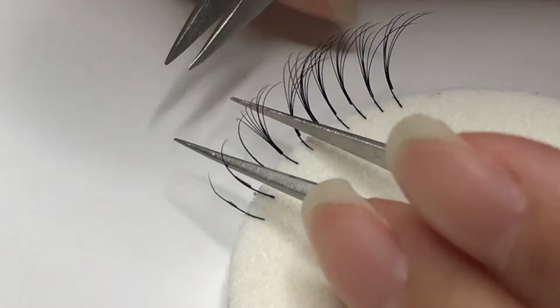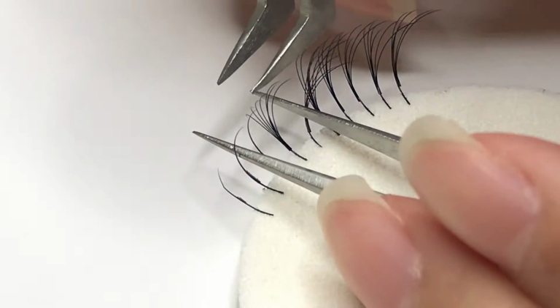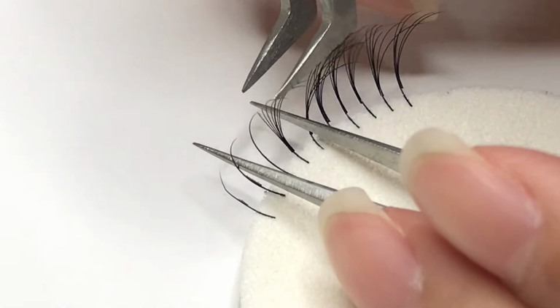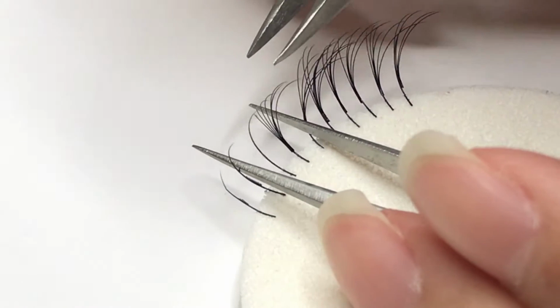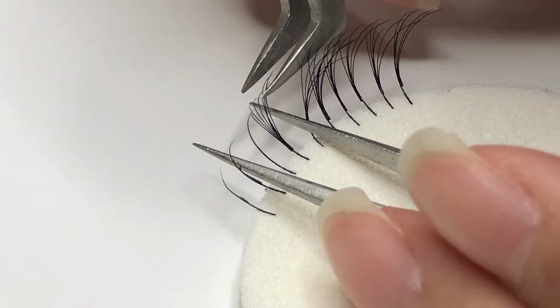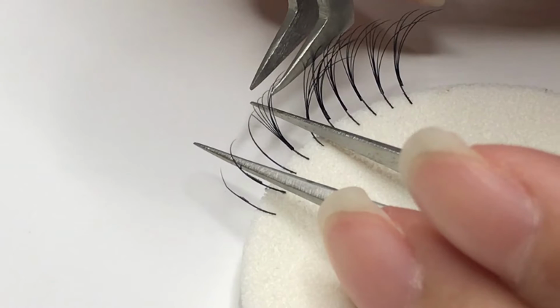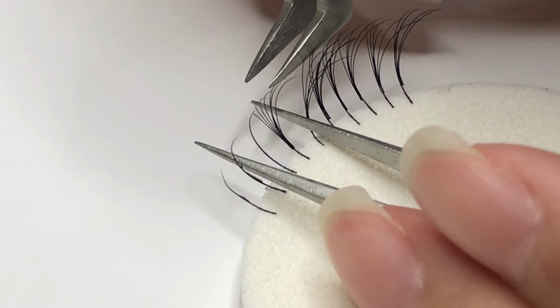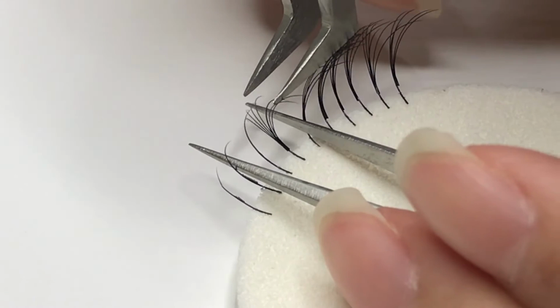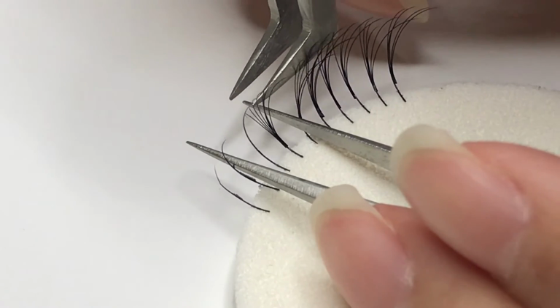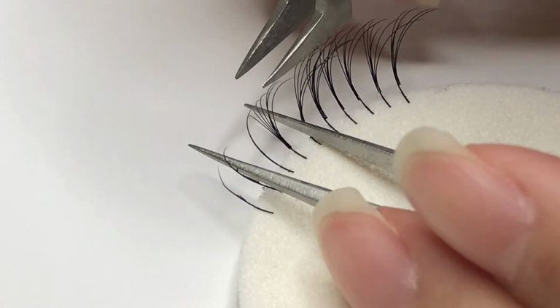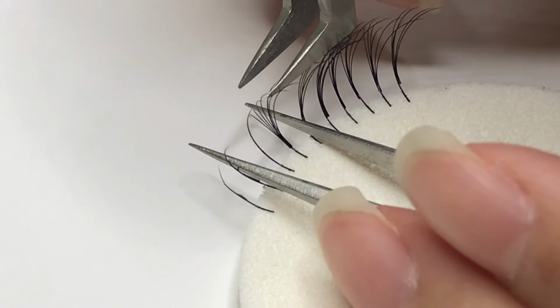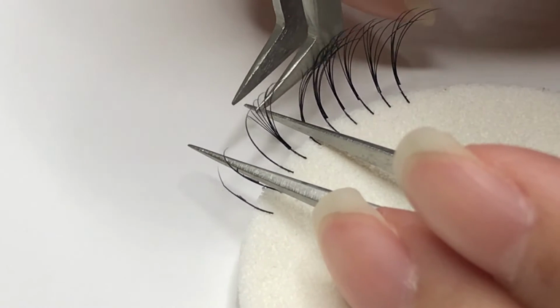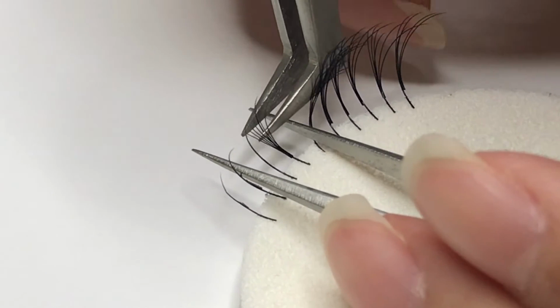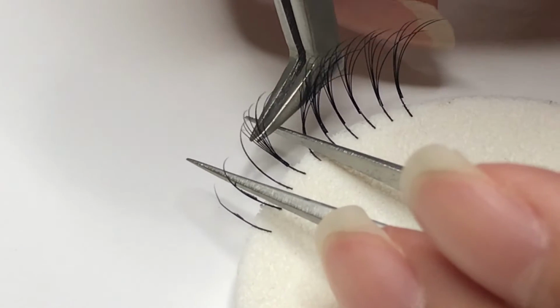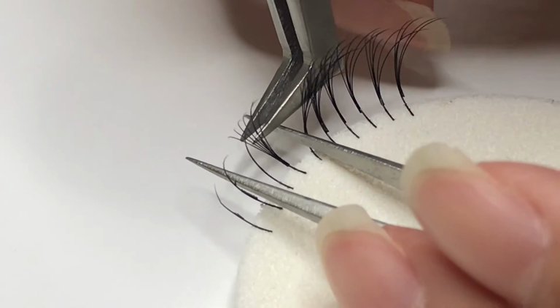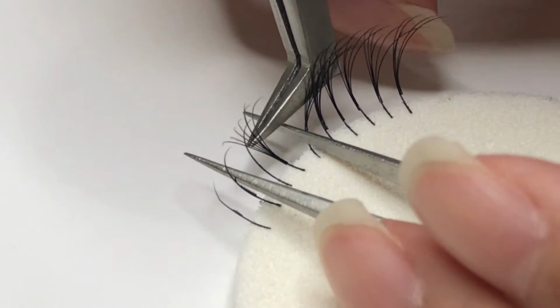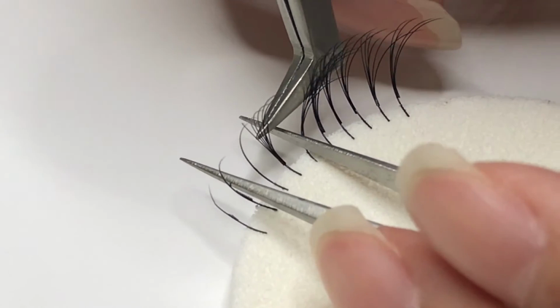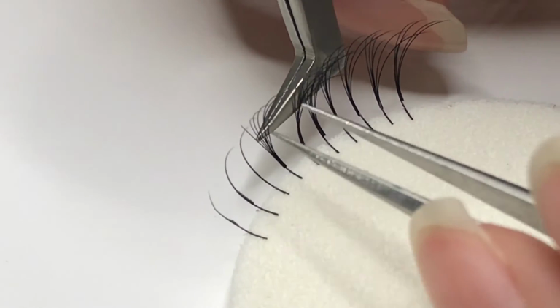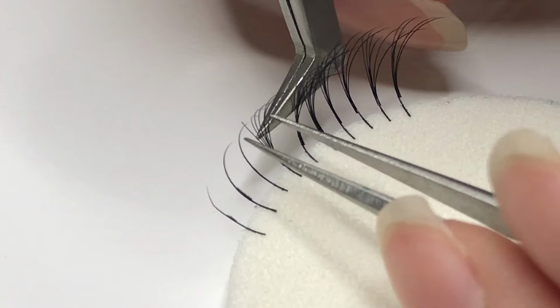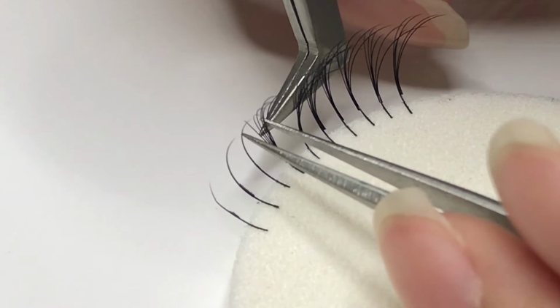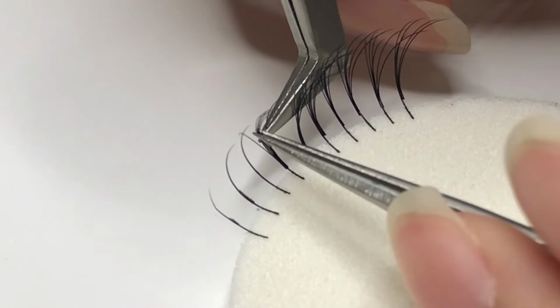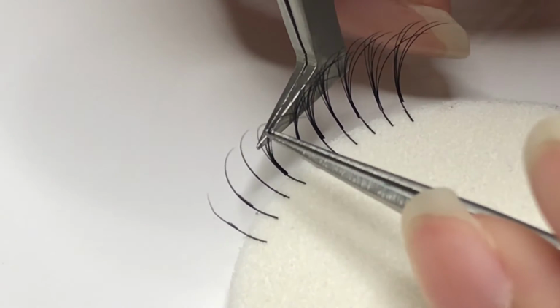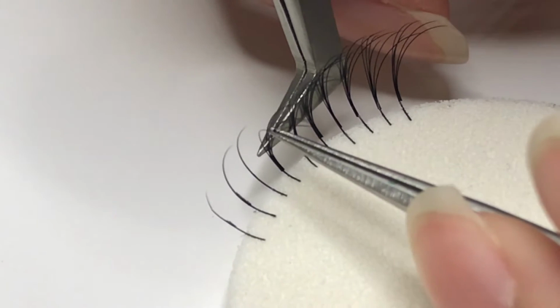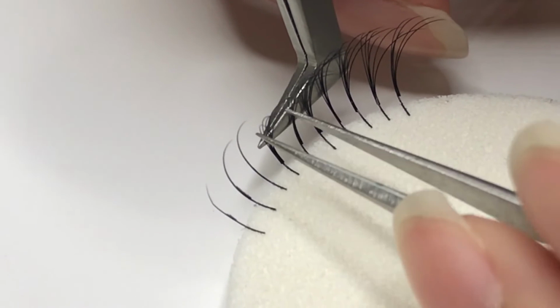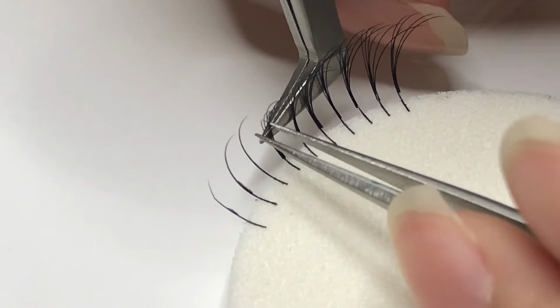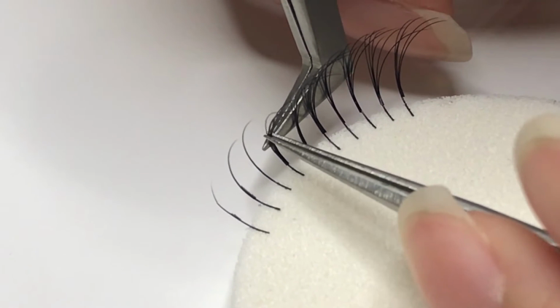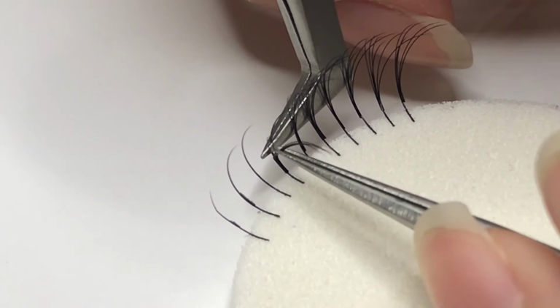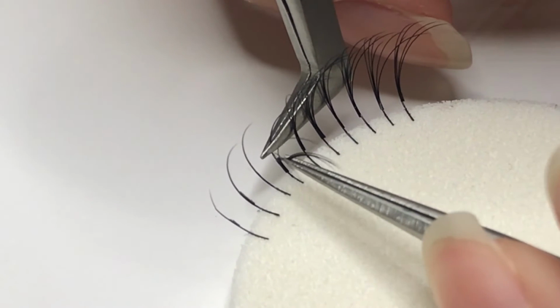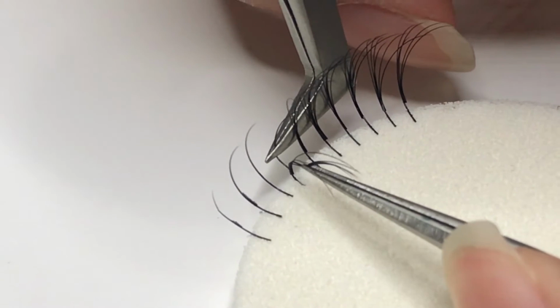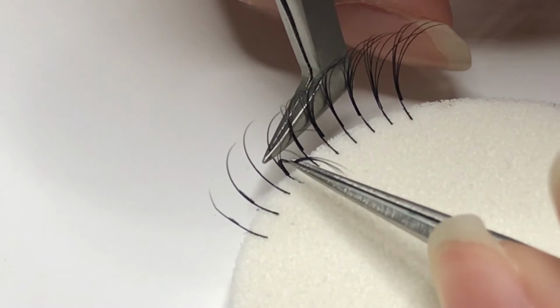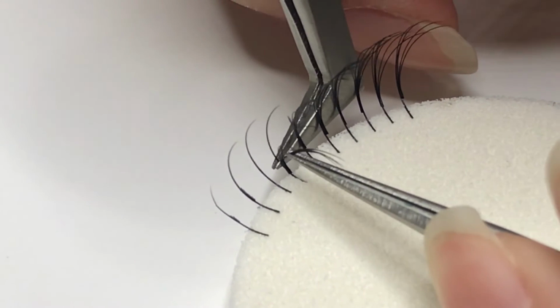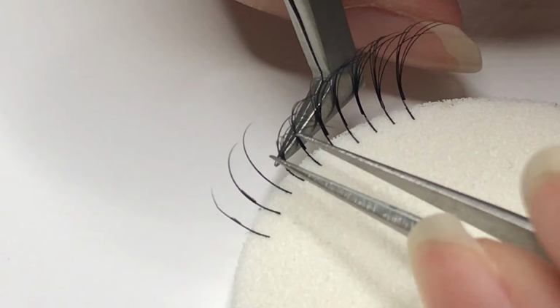With the banana peel method, where you peel the entire volume fan off from the natural lash, always adjust the tweezer closer to where the glue is as you're peeling. This prevents damage to the natural lash and gives you more control.